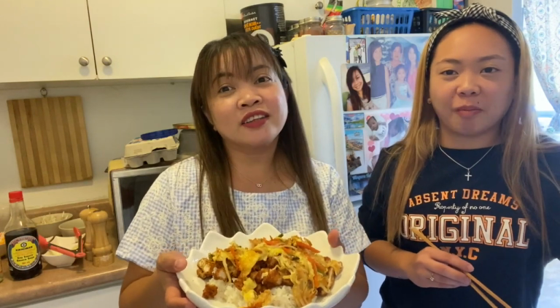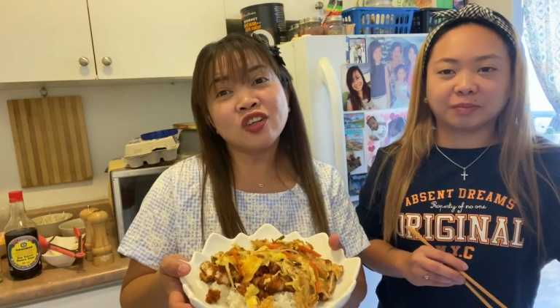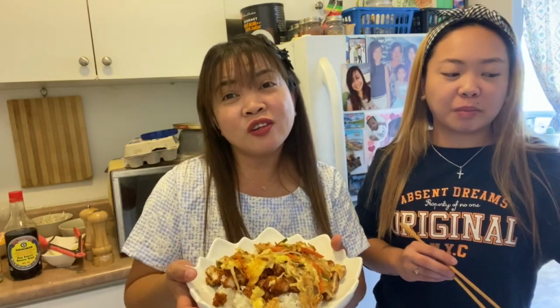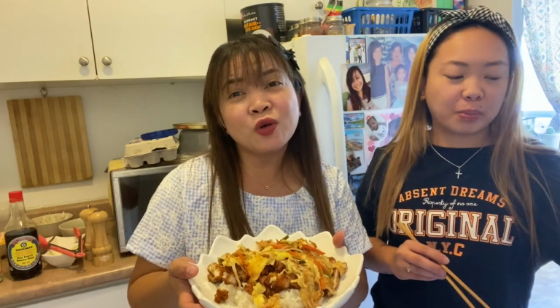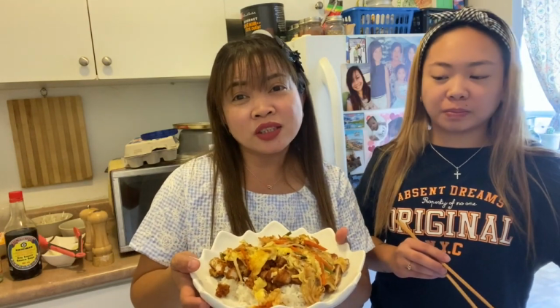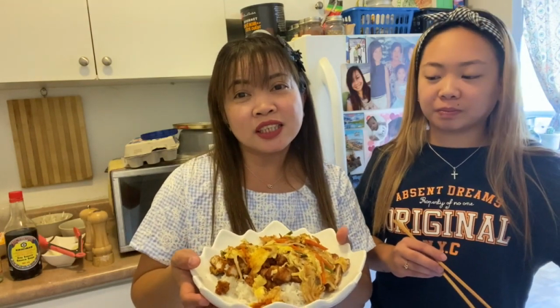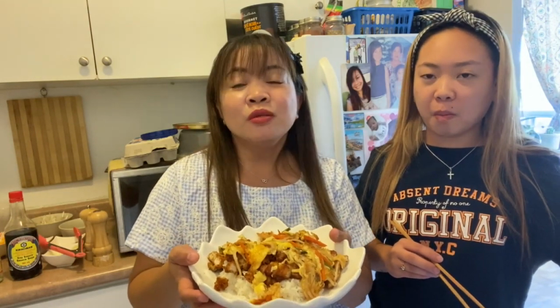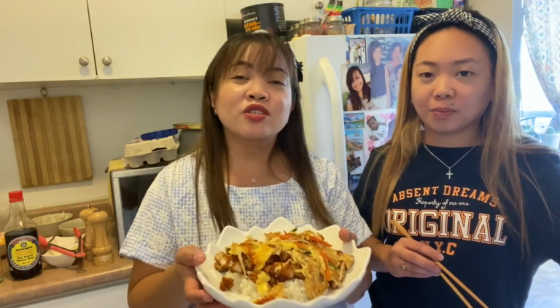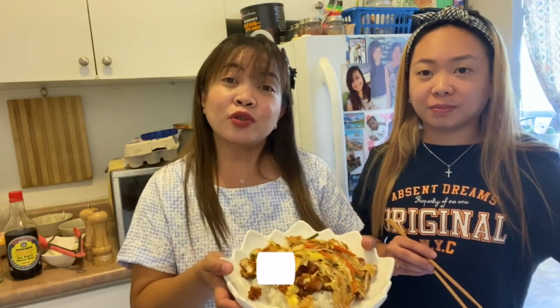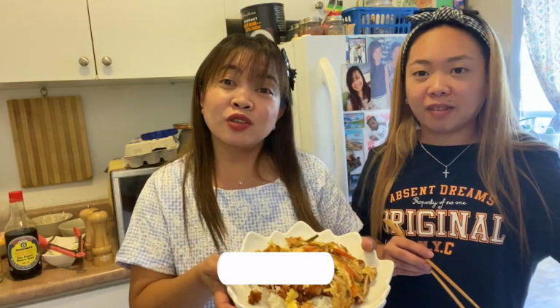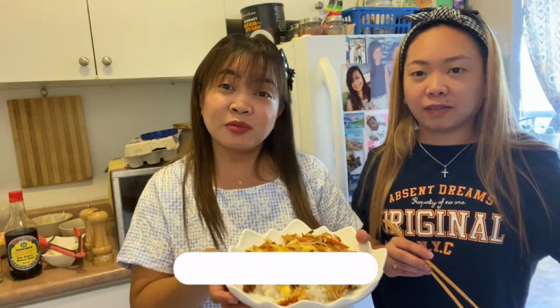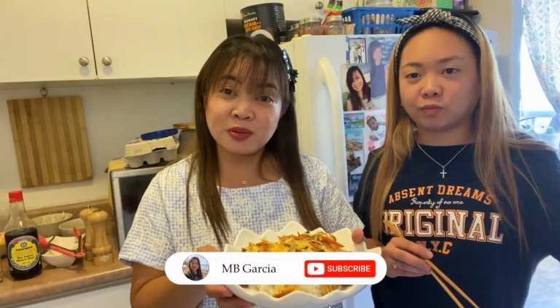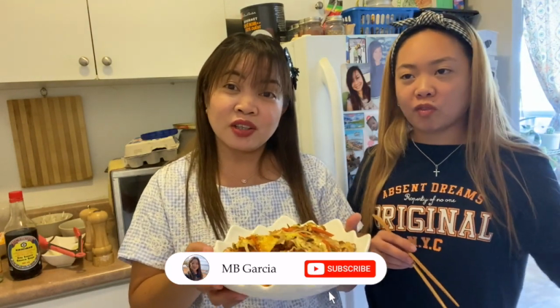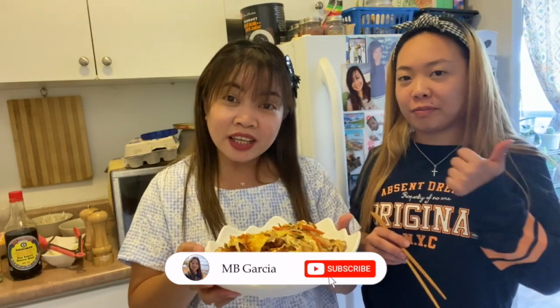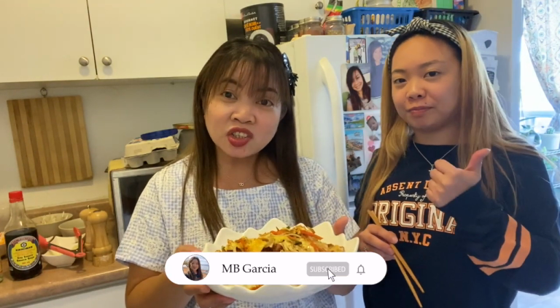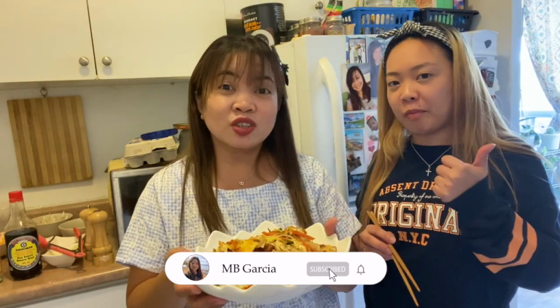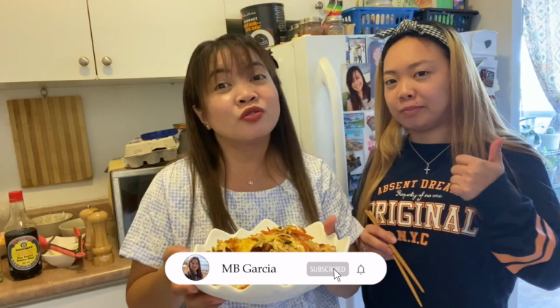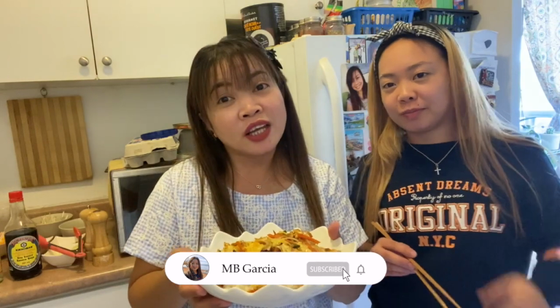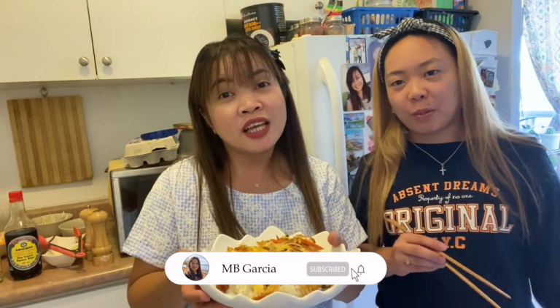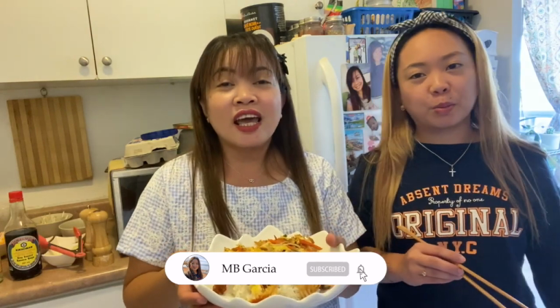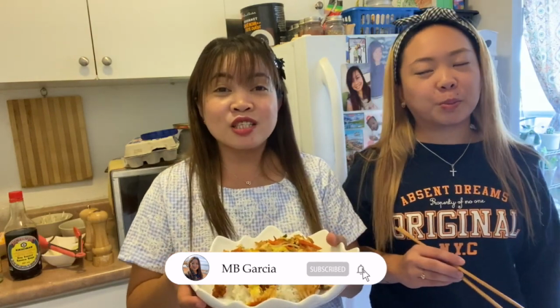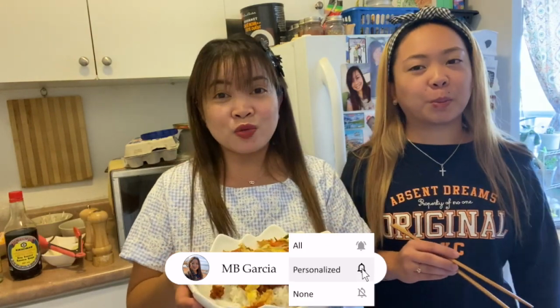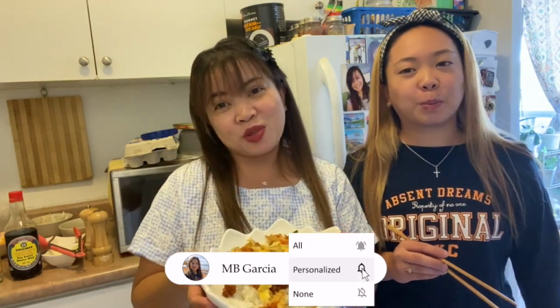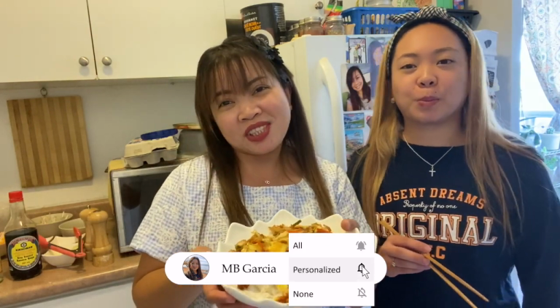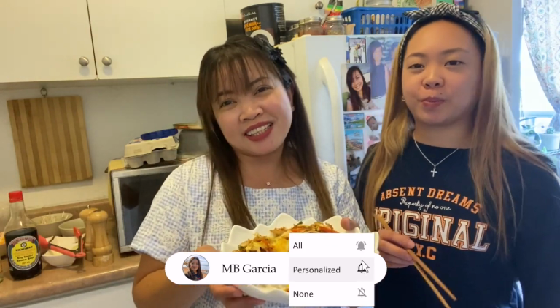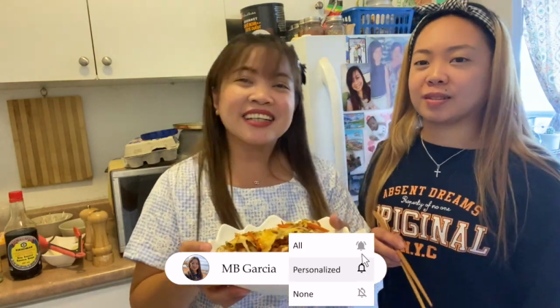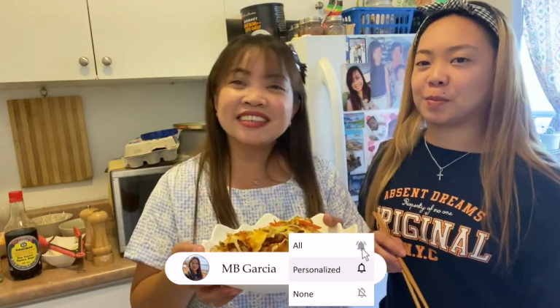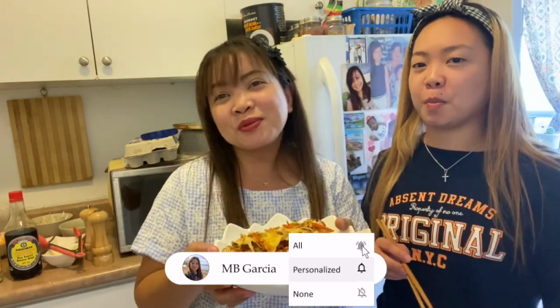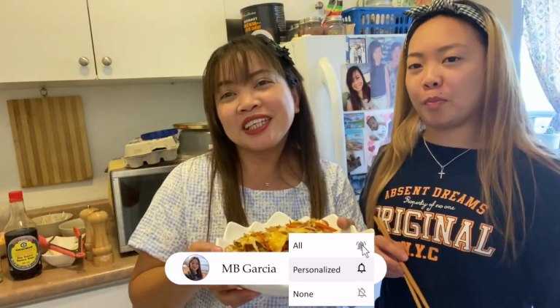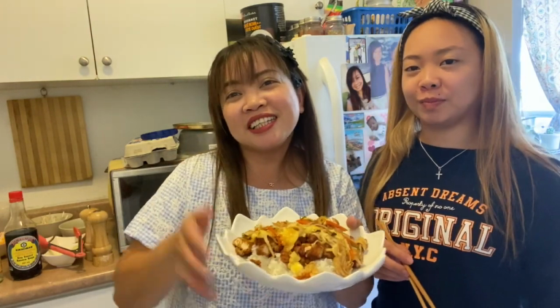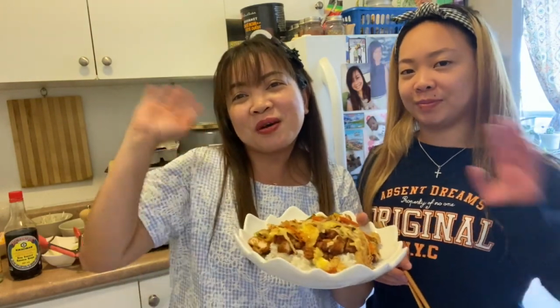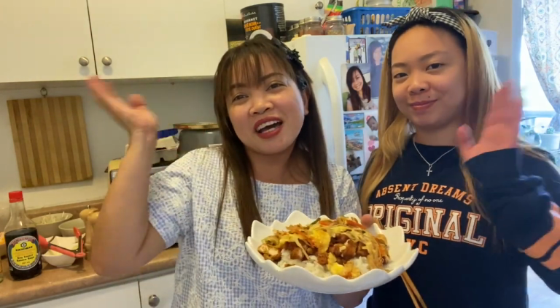There you go guys — another delicious dish for you to try. Thank you all for watching. Please don't forget to give this video a like, share it with your friends, and subscribe to my channel. Hanggang sa muli! Bye bye!